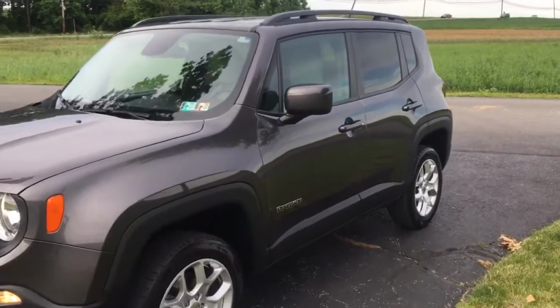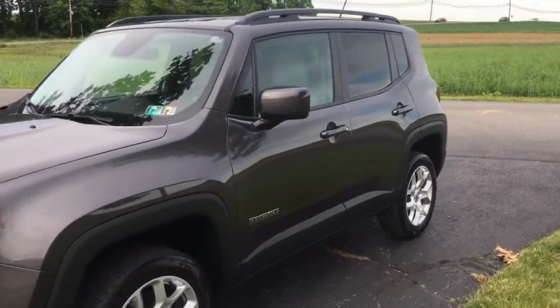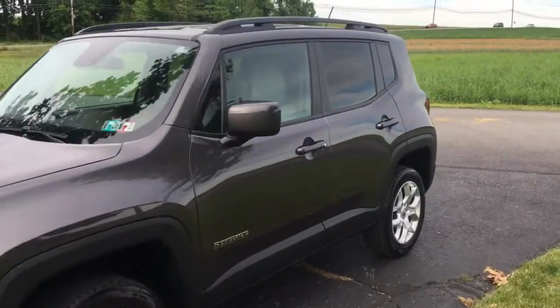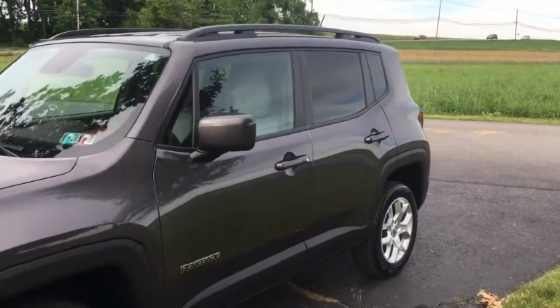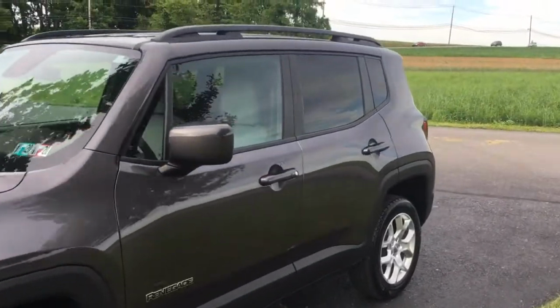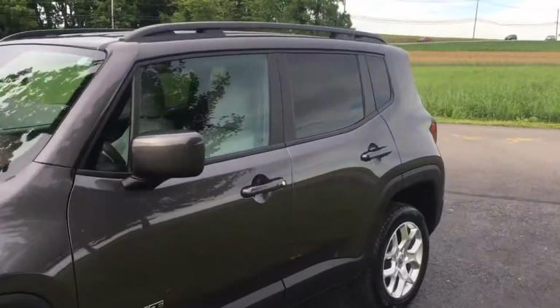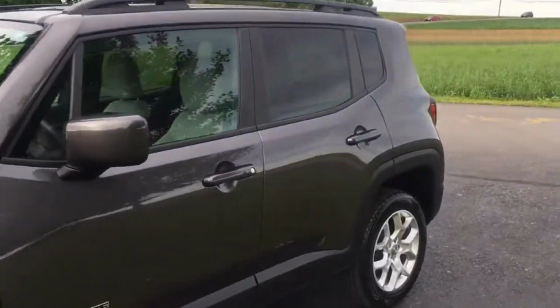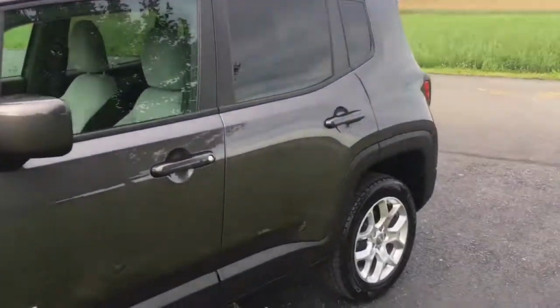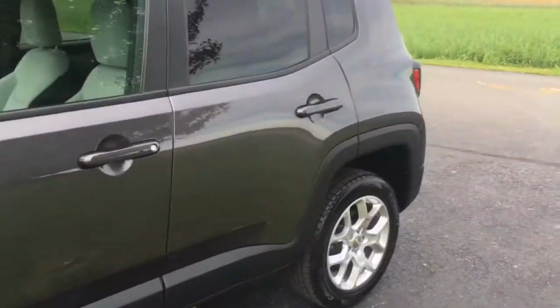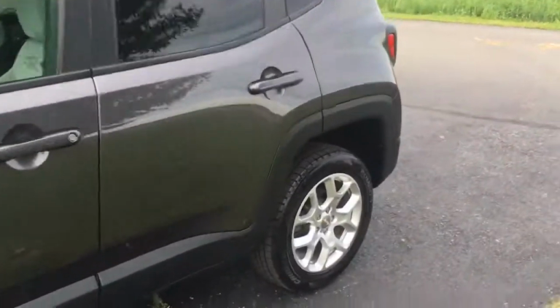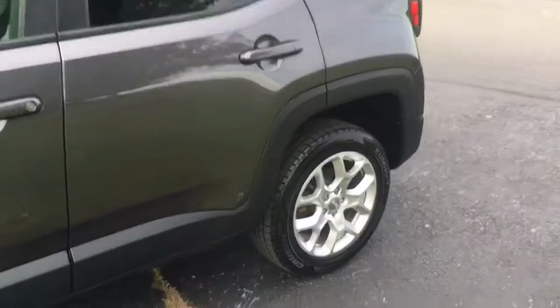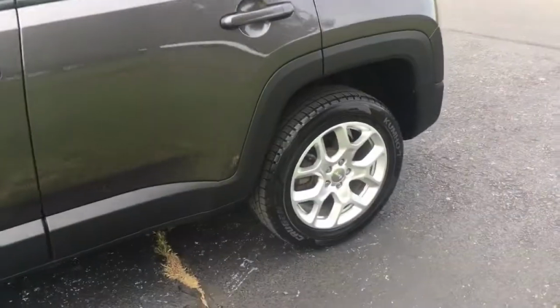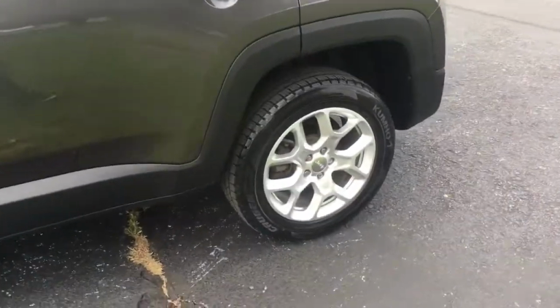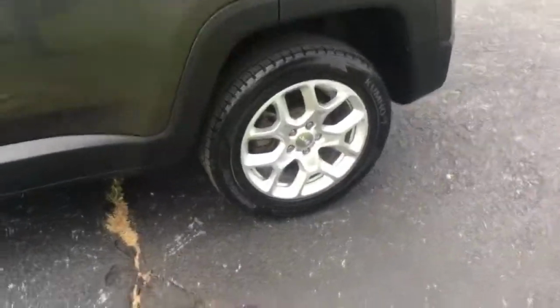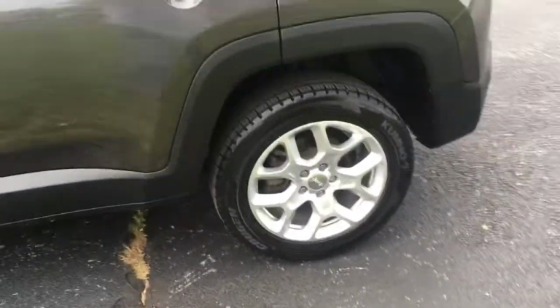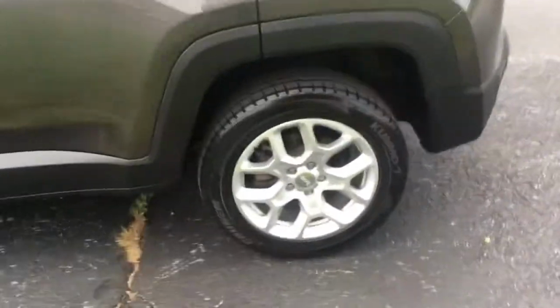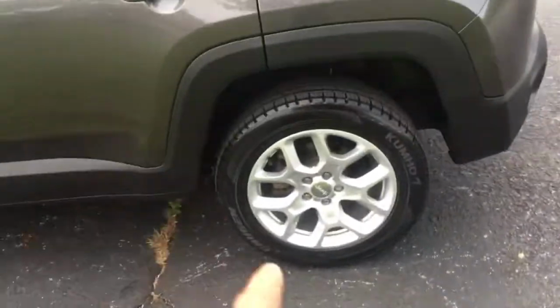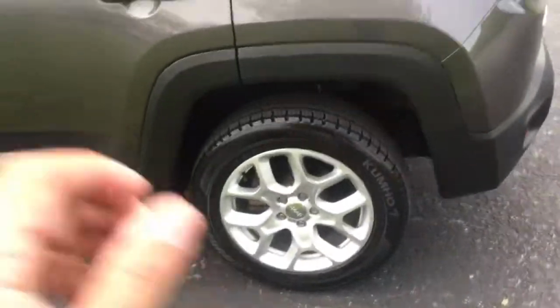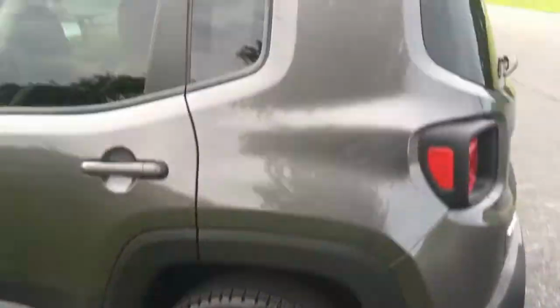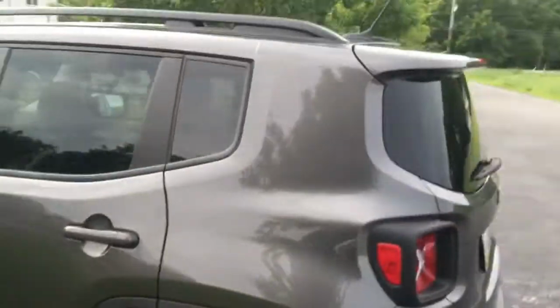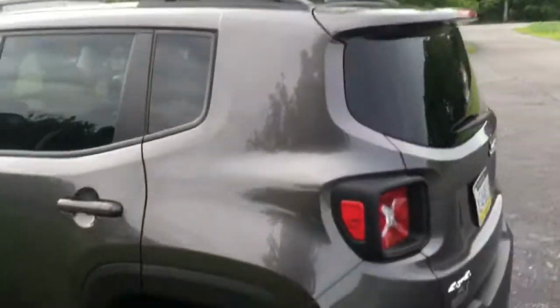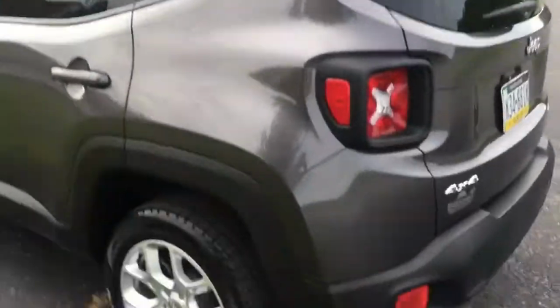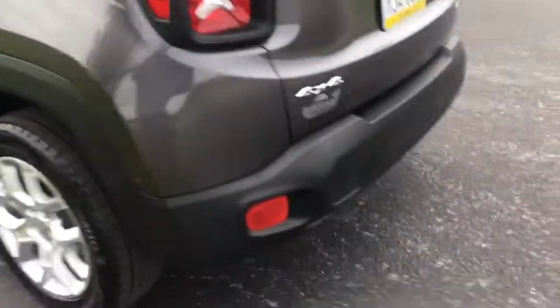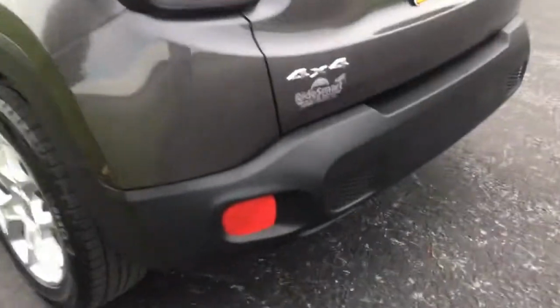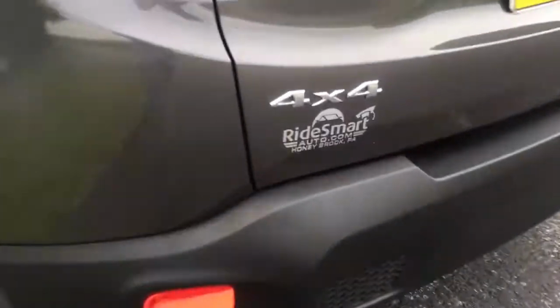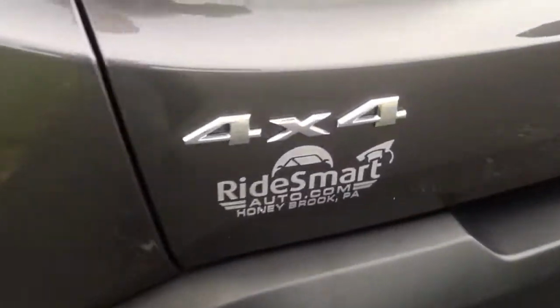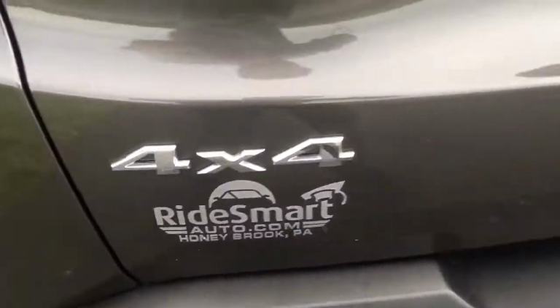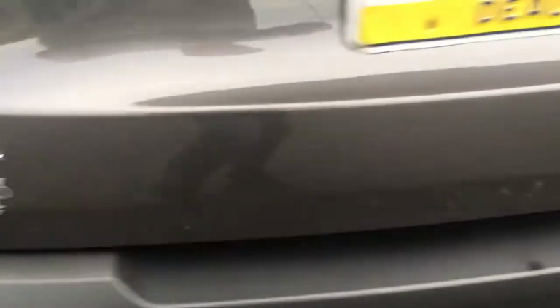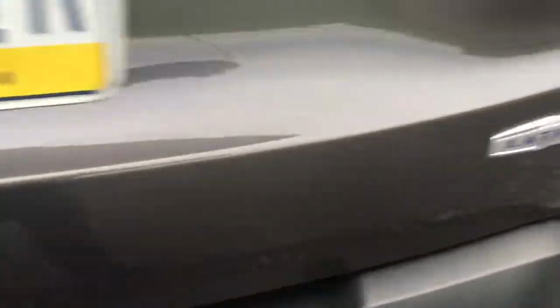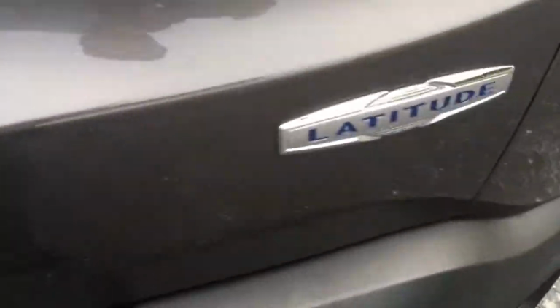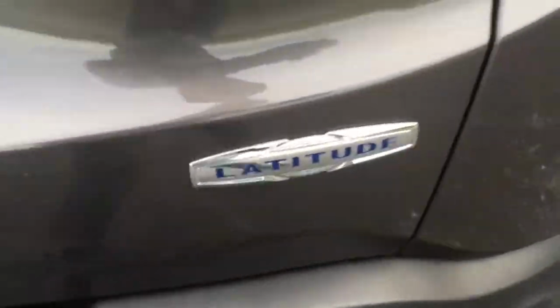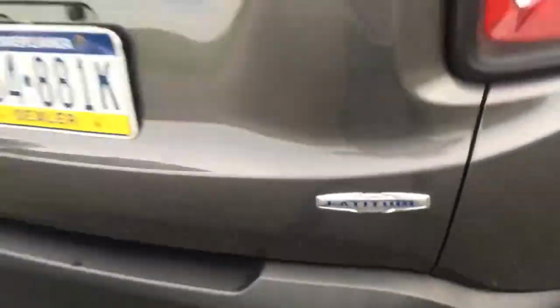25,000 original miles on it. It's got a backup camera, keyless entry, and I think it's got push button start — we'll see in a second. It's got cool wheels and a rear wing, and it is a 4x4 Latitude Edition.